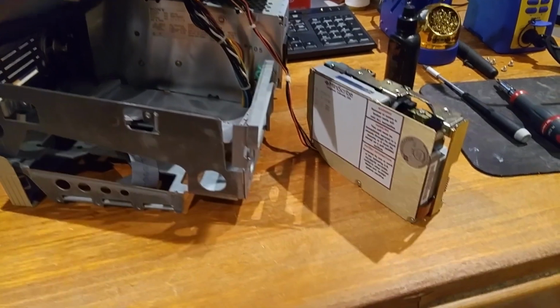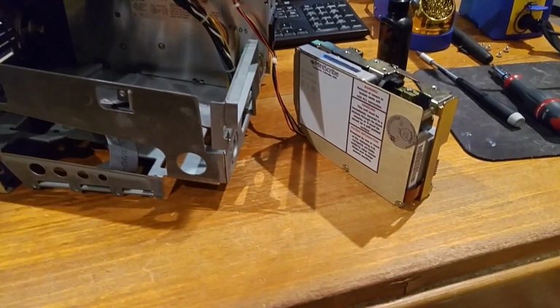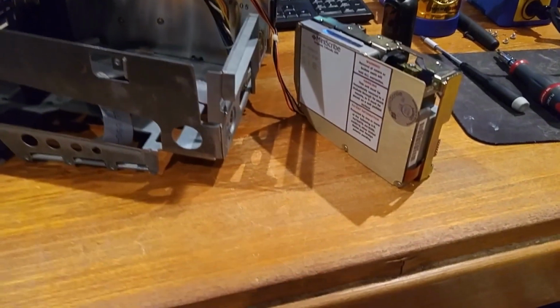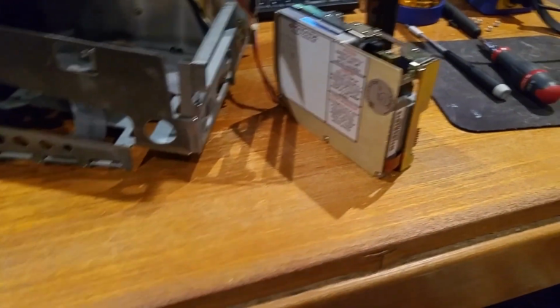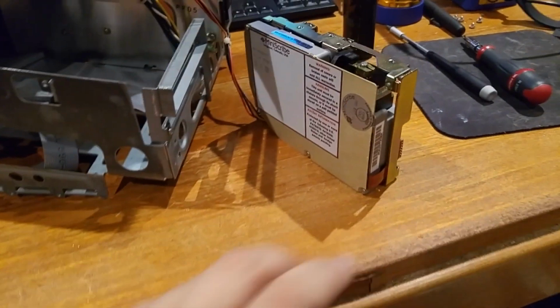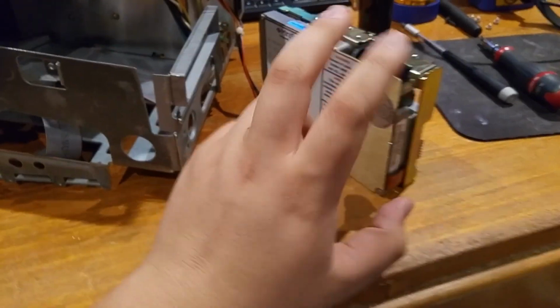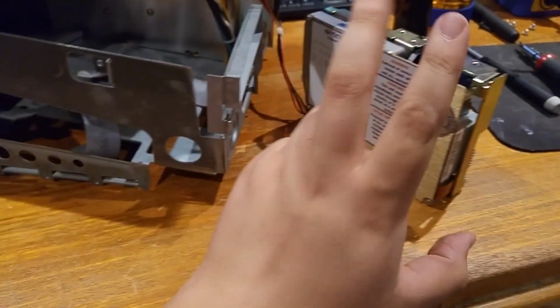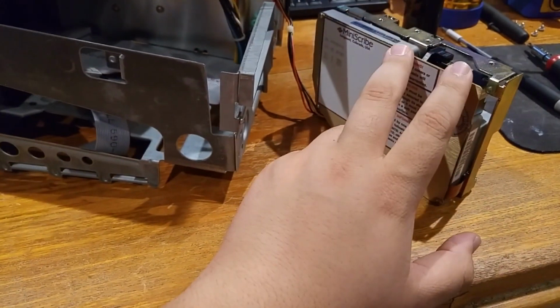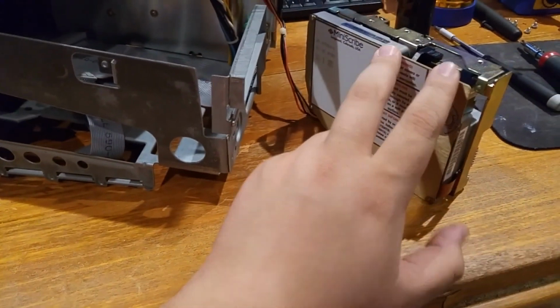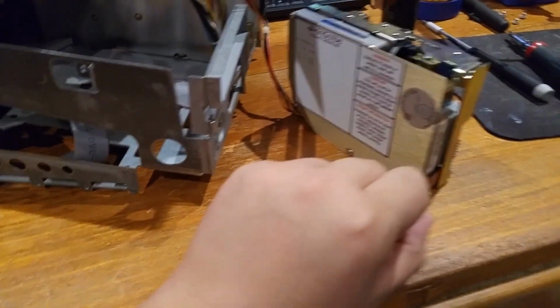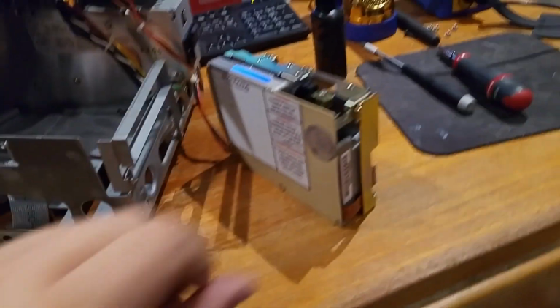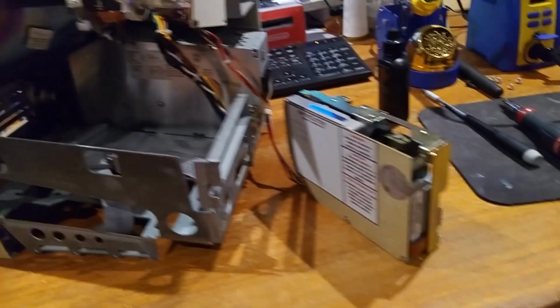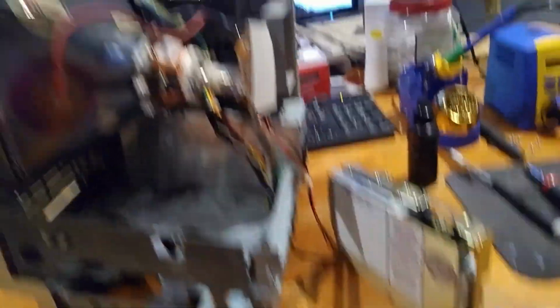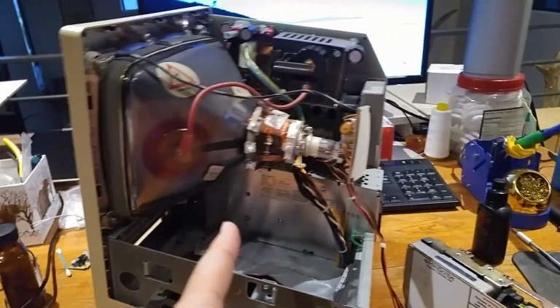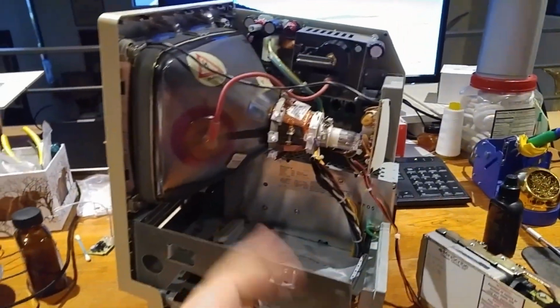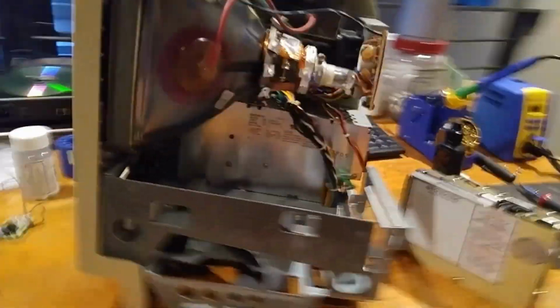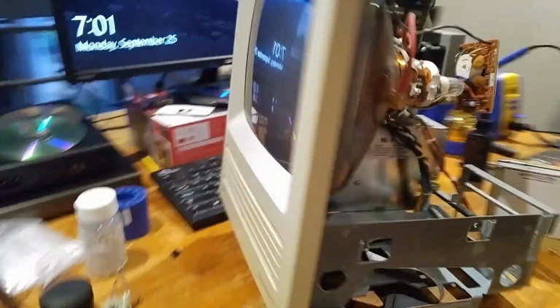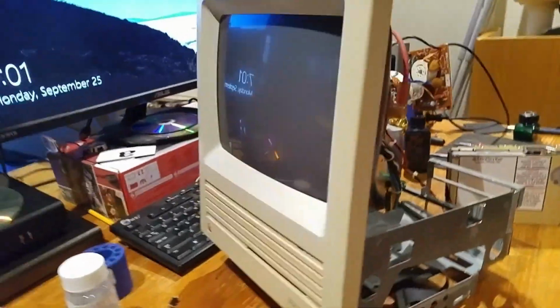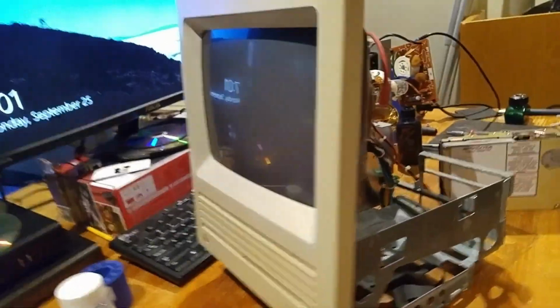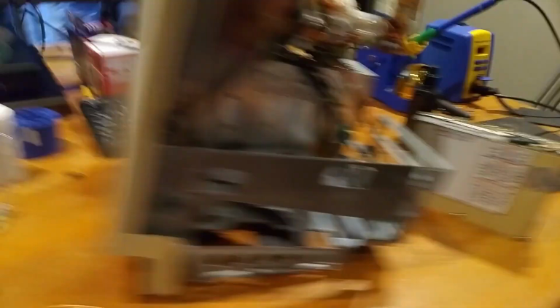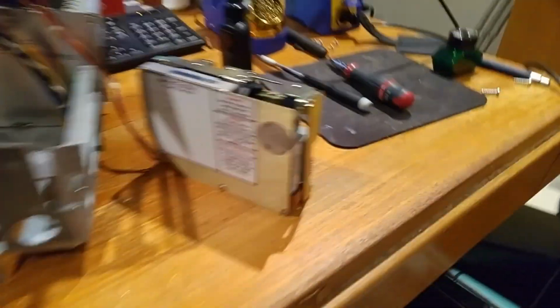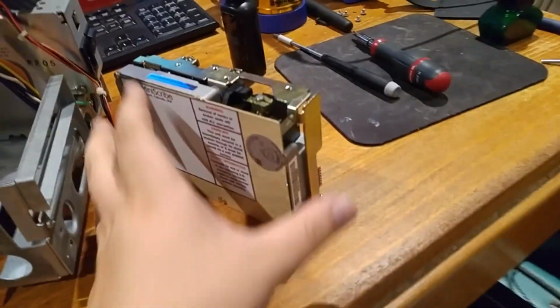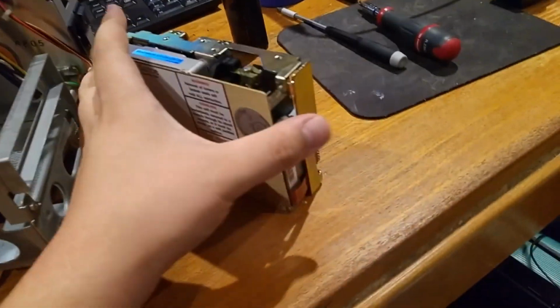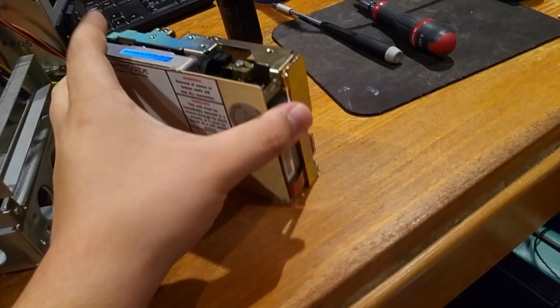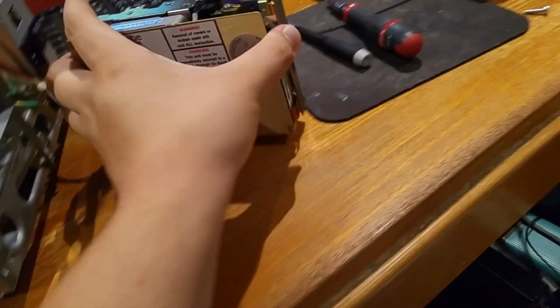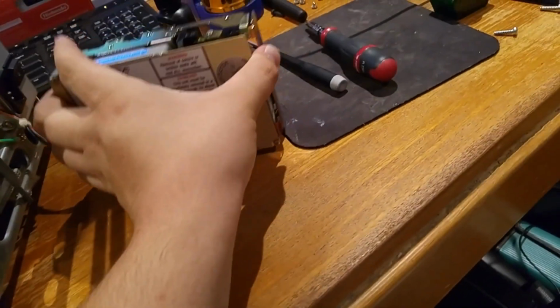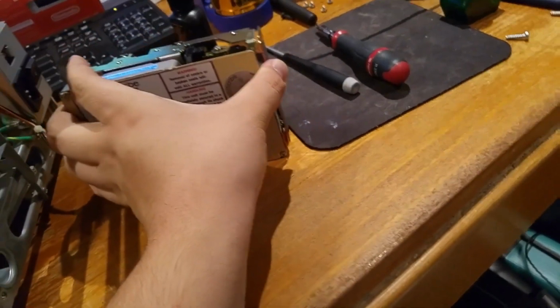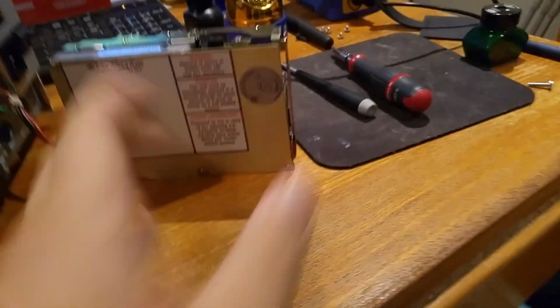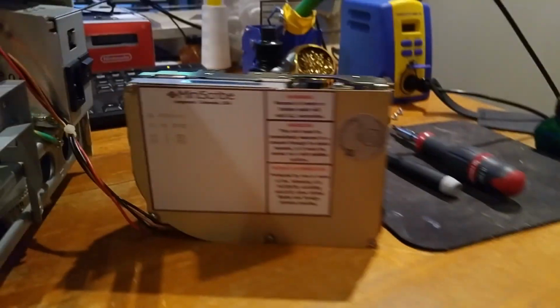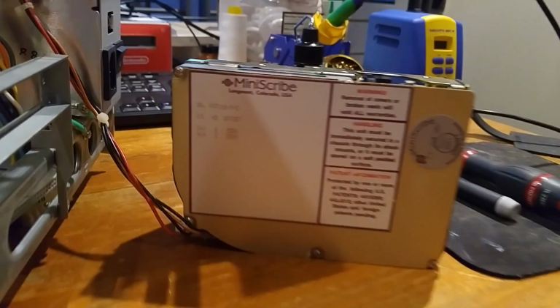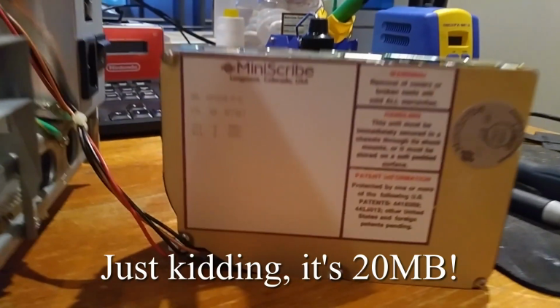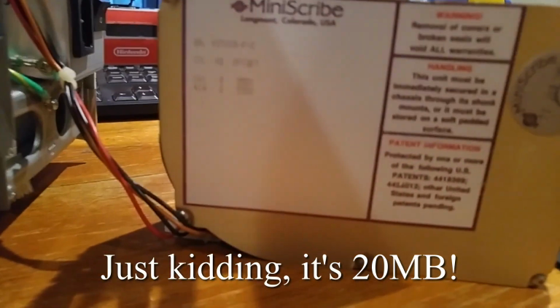I'm going to try out this lubricating method on this MiniScribe drive that I took out of my old Macintosh SE, as you can see right there. This is a MiniScribe — I think this is a 60 megabyte, I'm not totally sure.